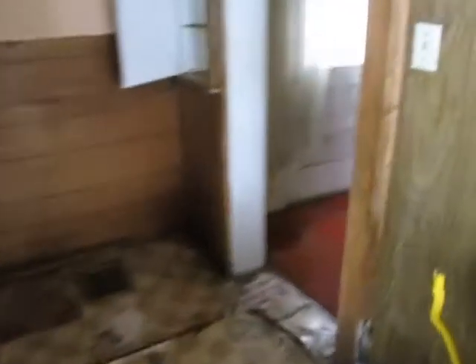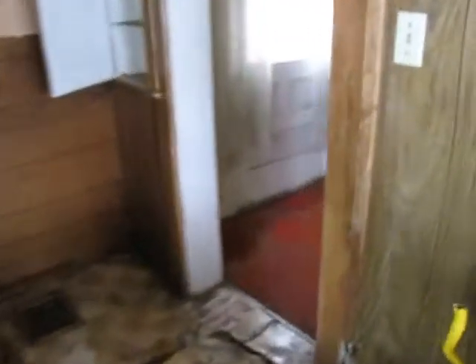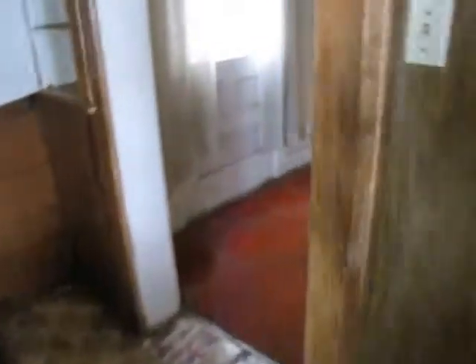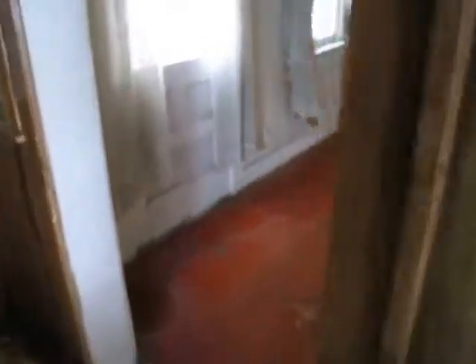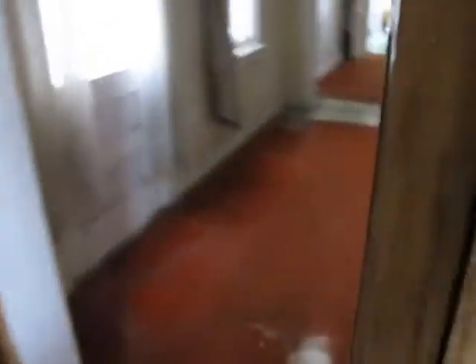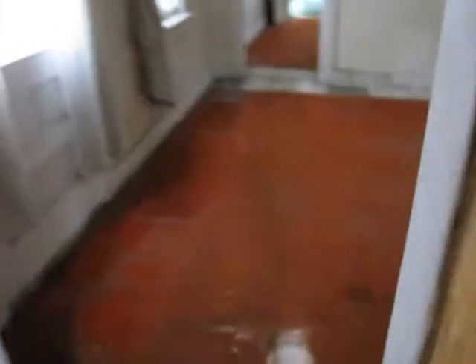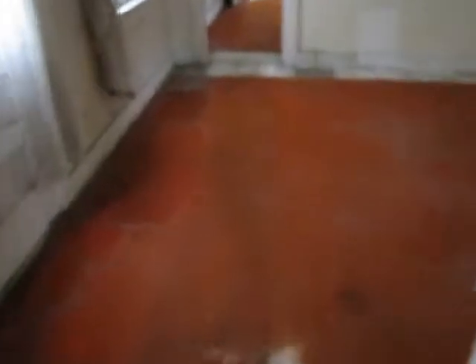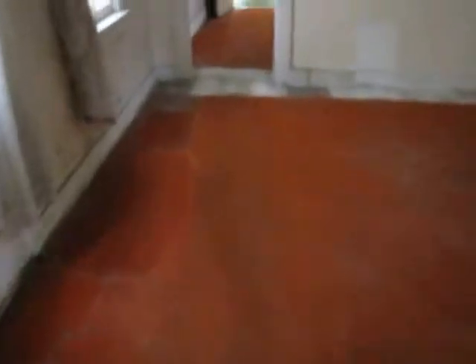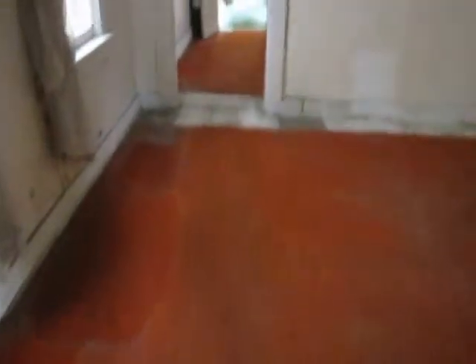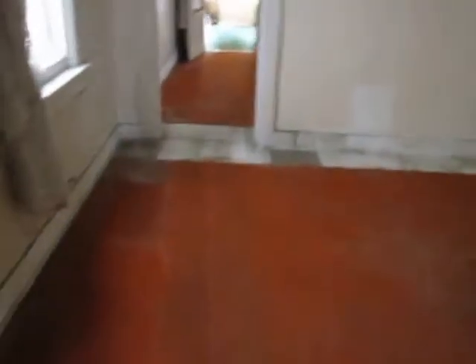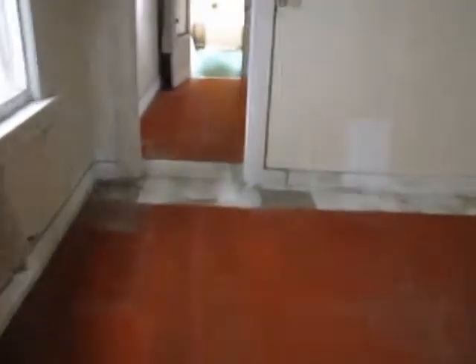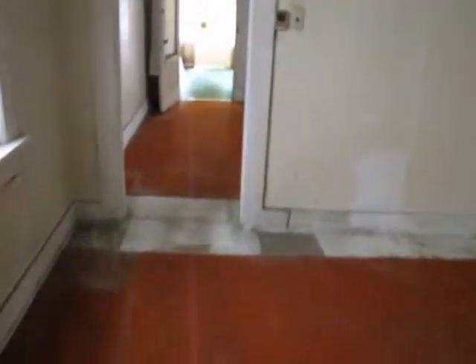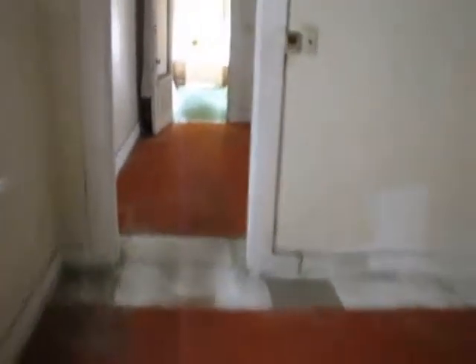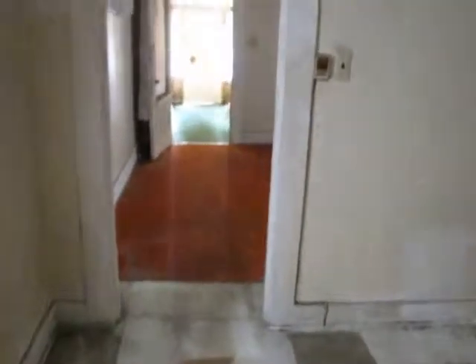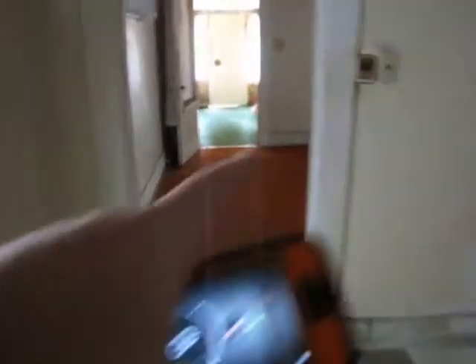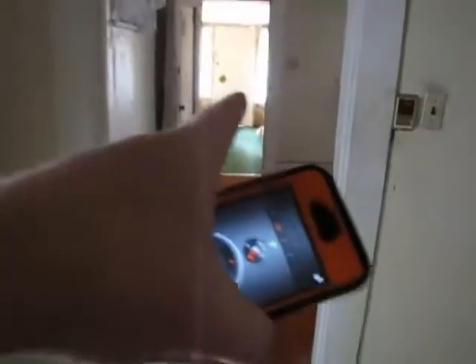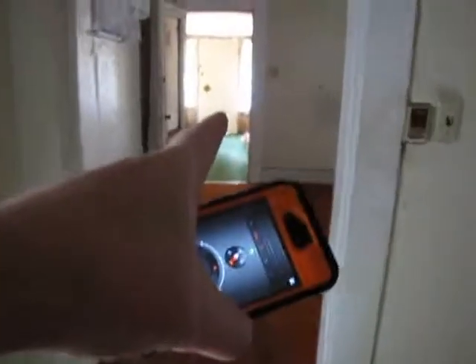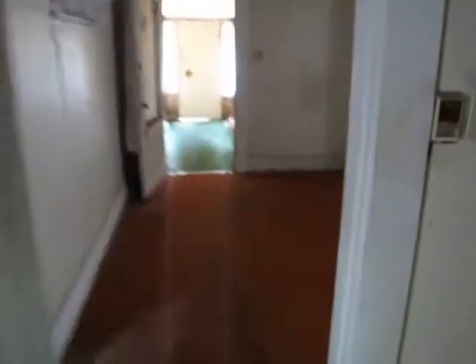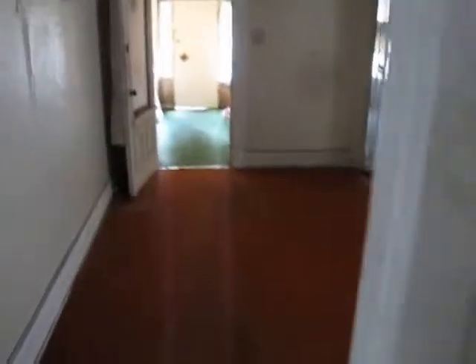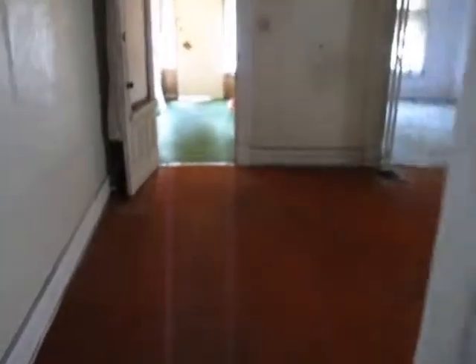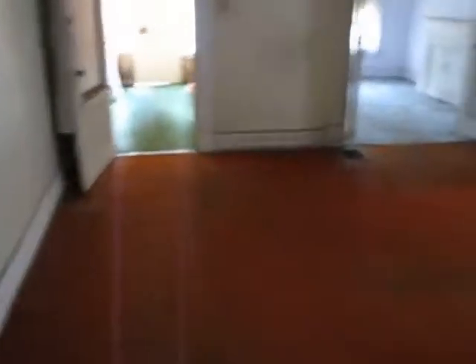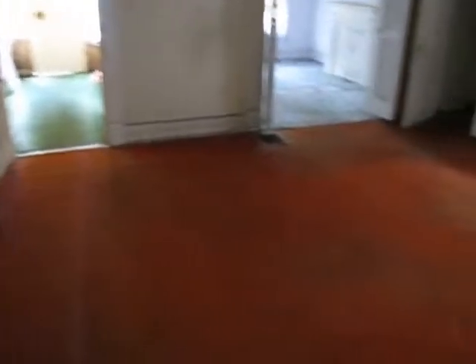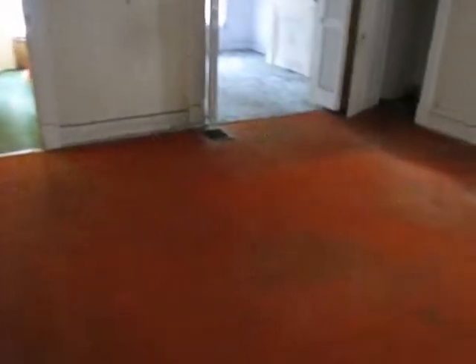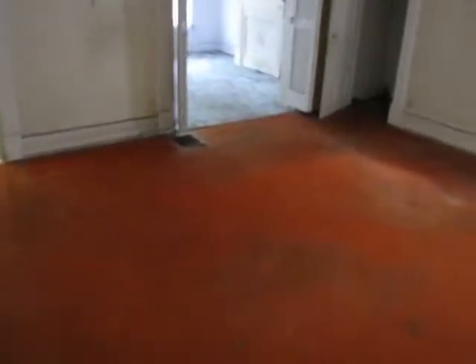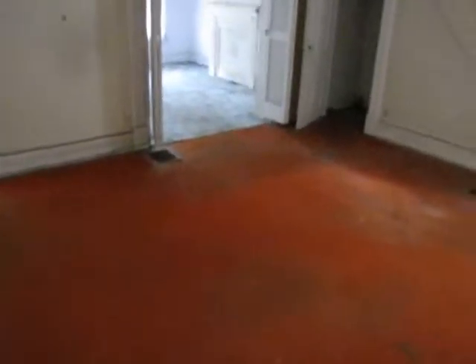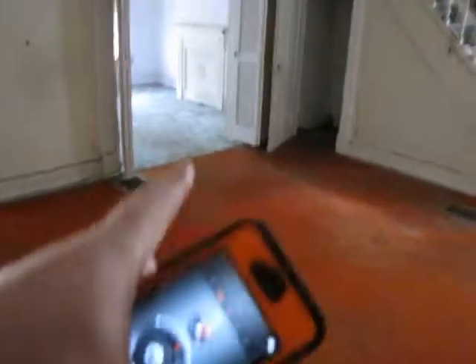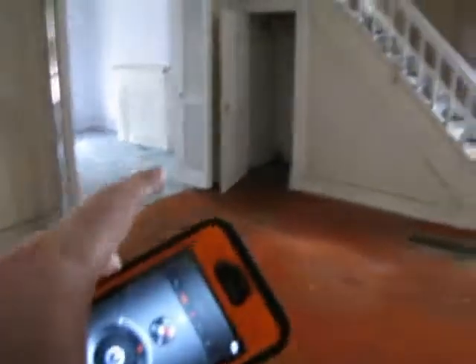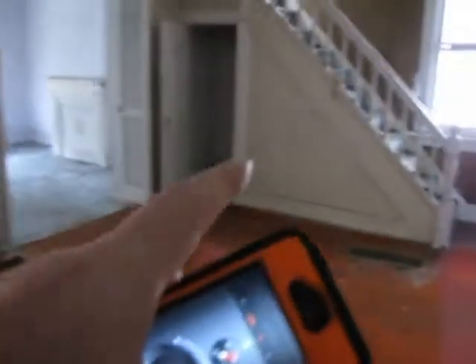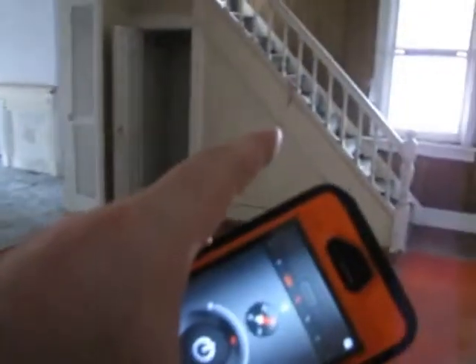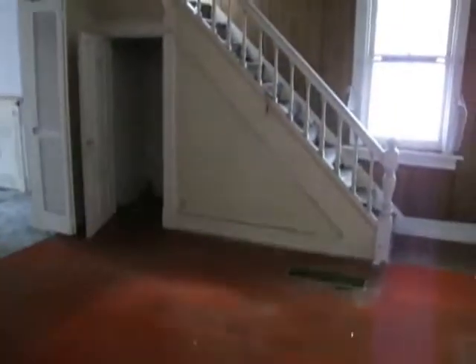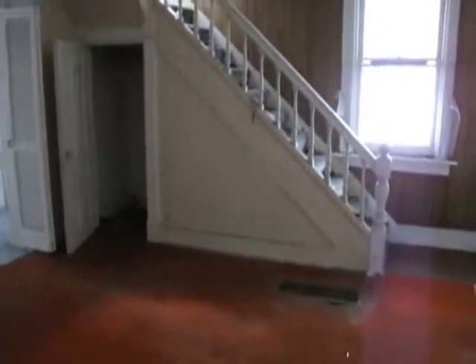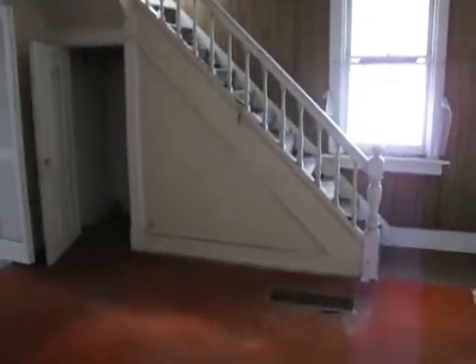Next, we're going to walk back through here. Here's our dining room. Straight ahead here is the entry where we came from — our living room, family room, and then the upstairs.